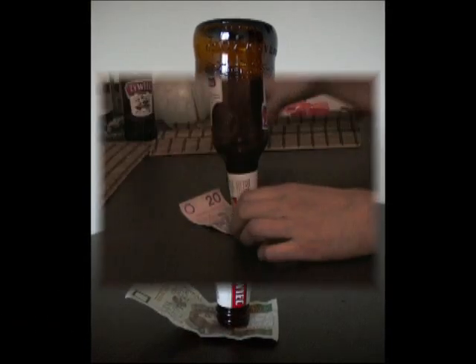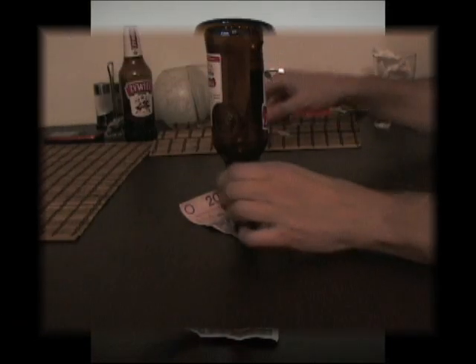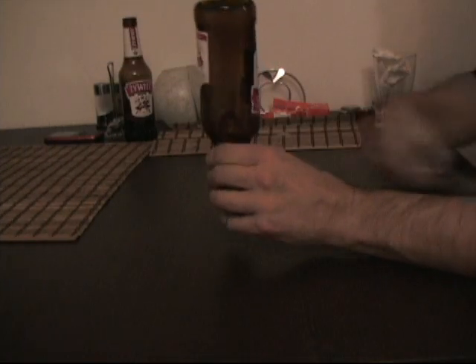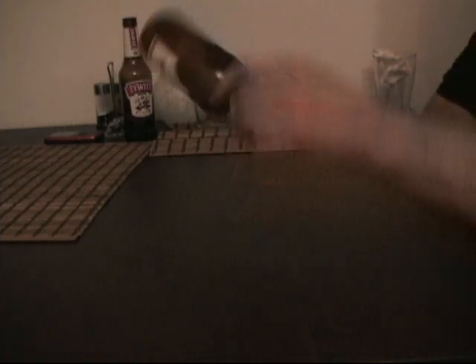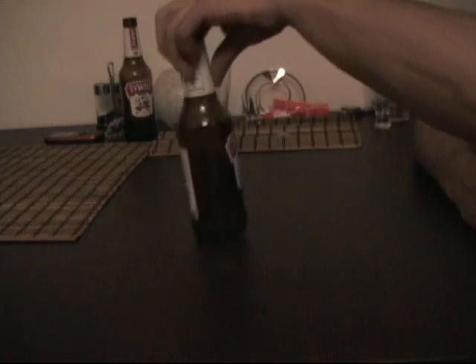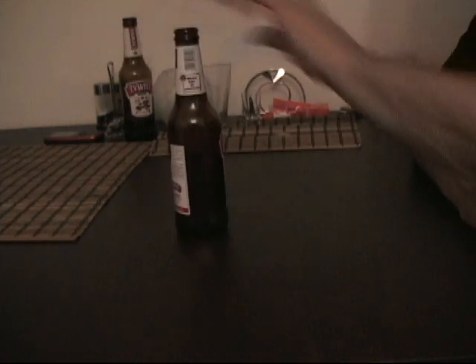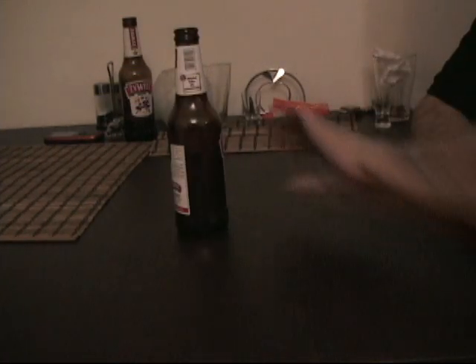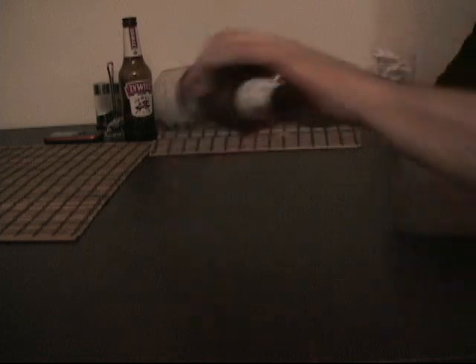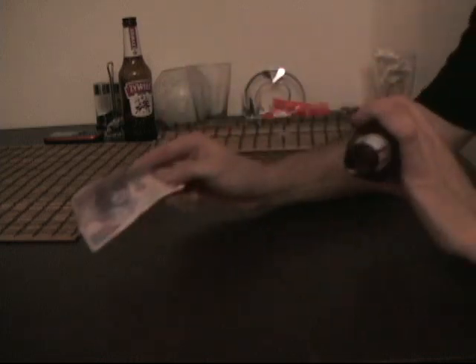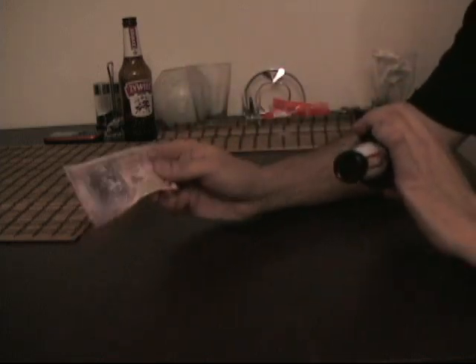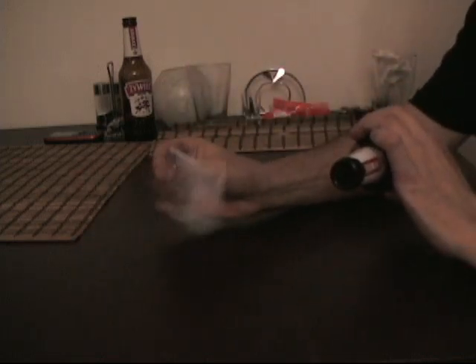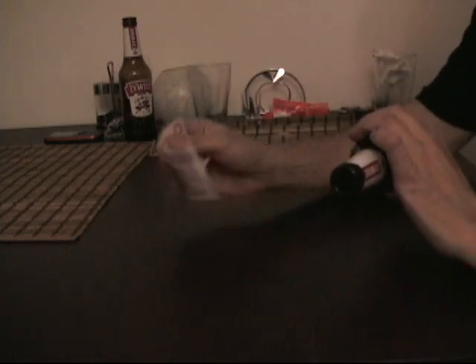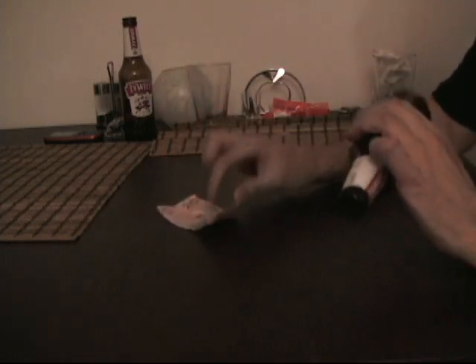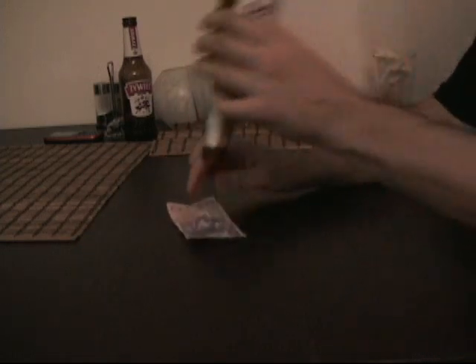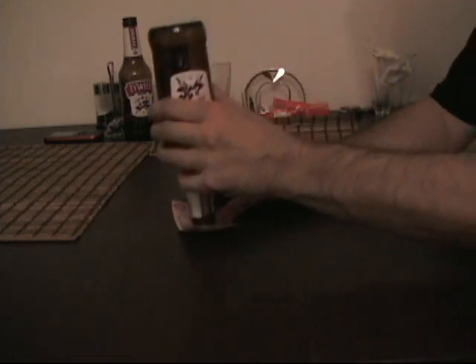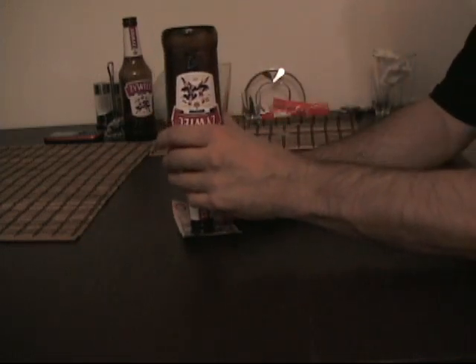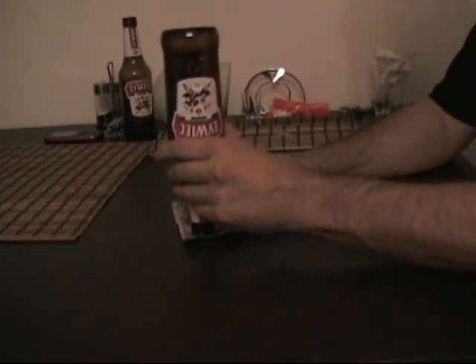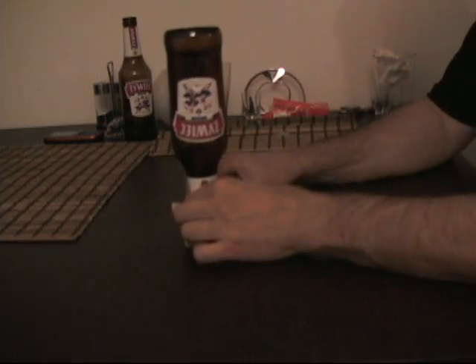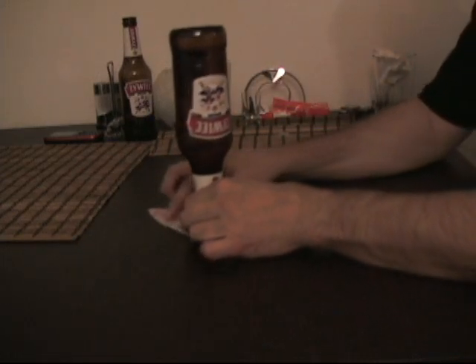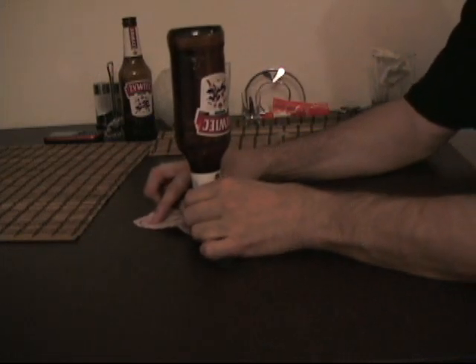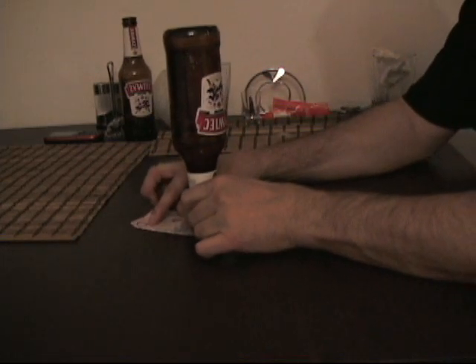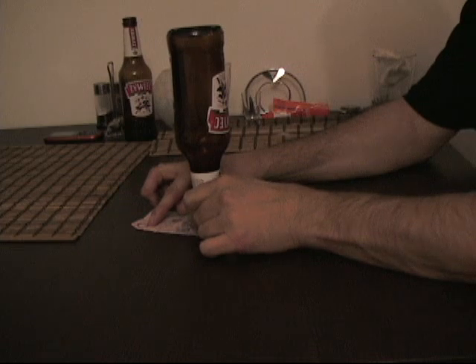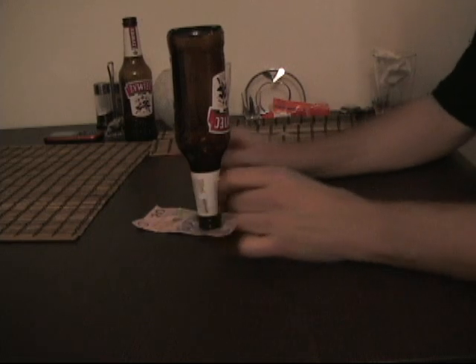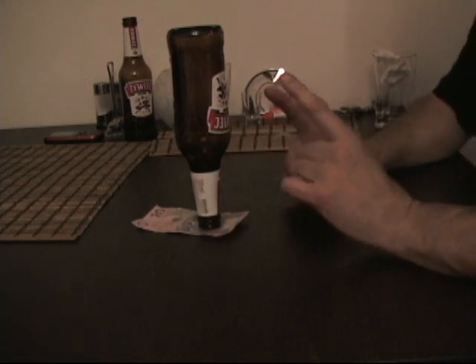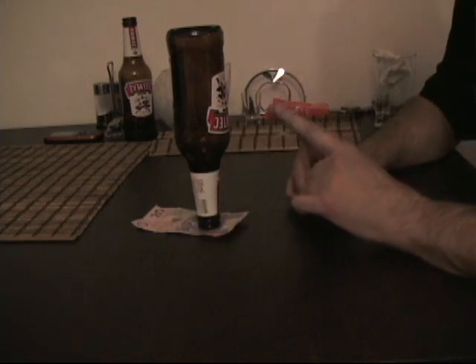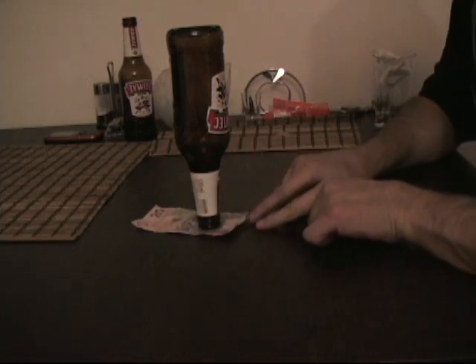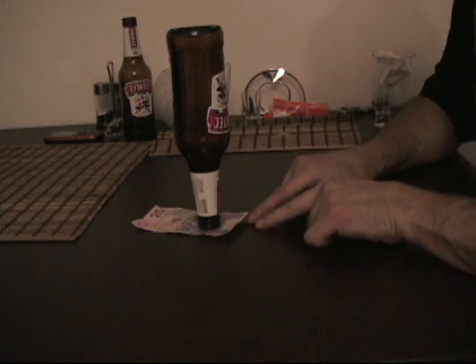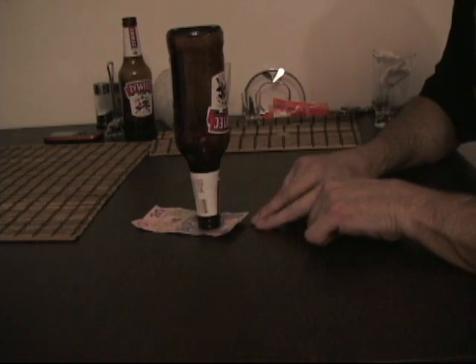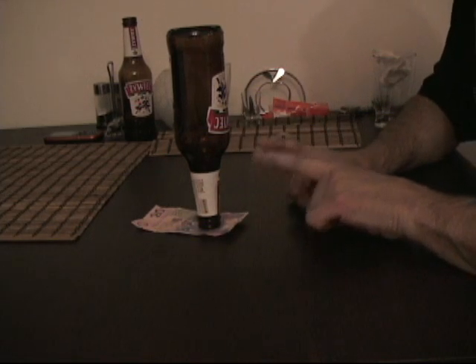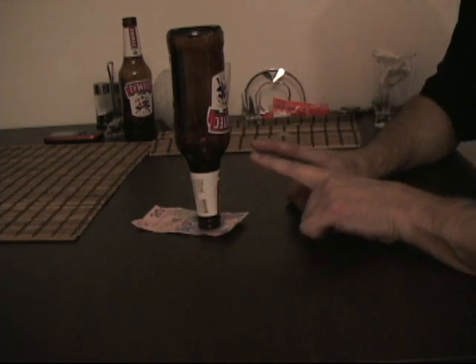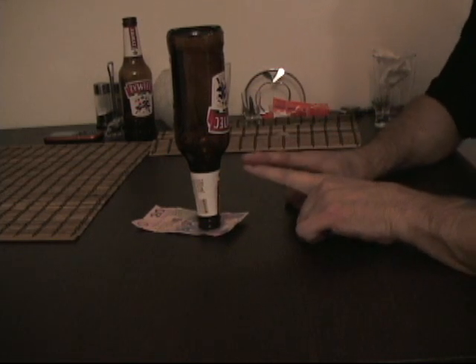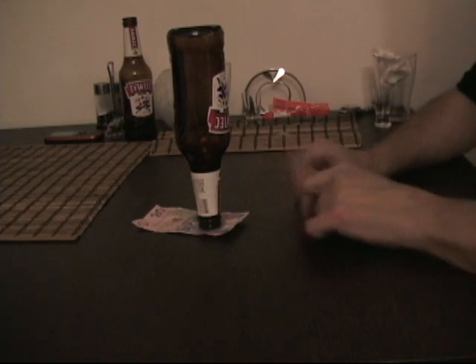Okay, so what we're going to do is you take this beer bottle, you take any money and you put it down, and what I want you to do is remove the paper money without disturbing the bottle.